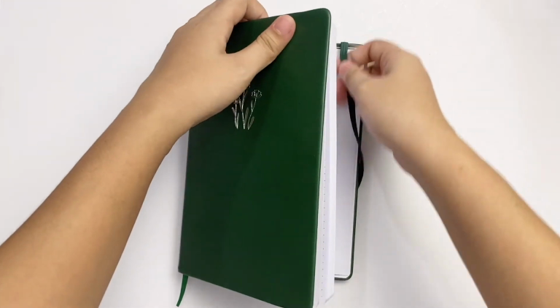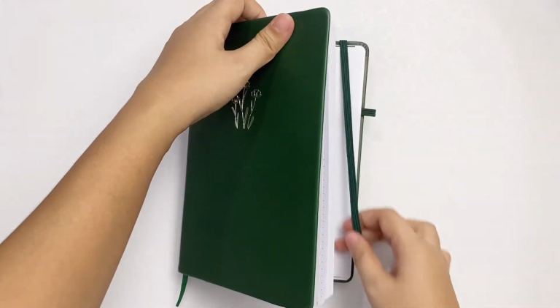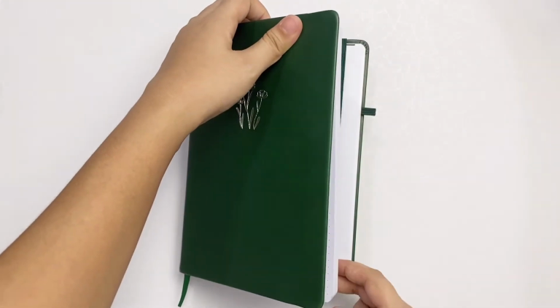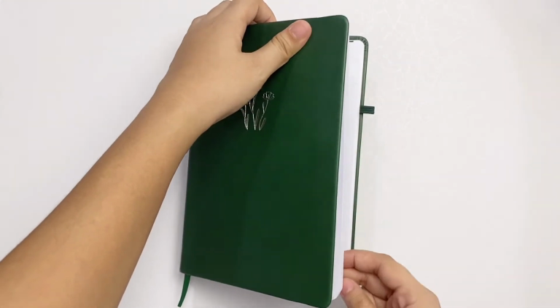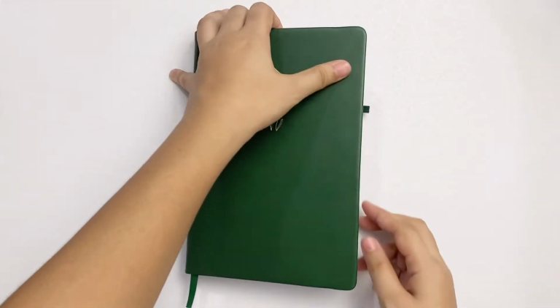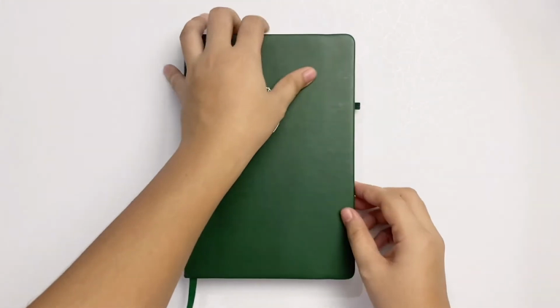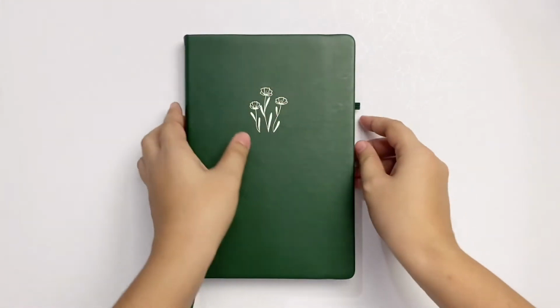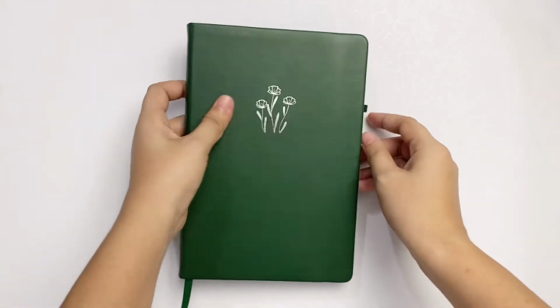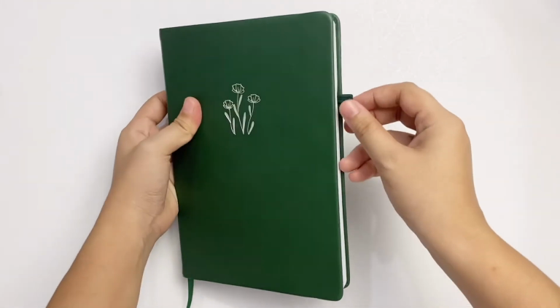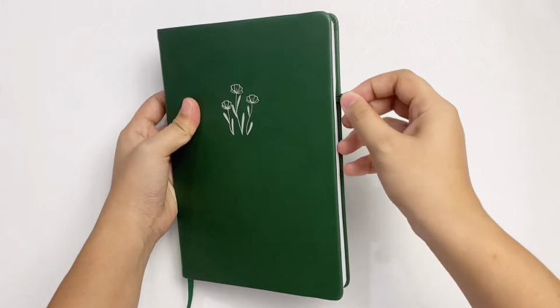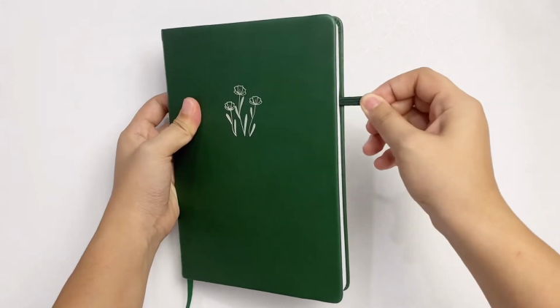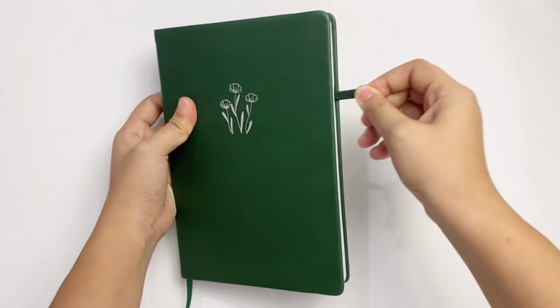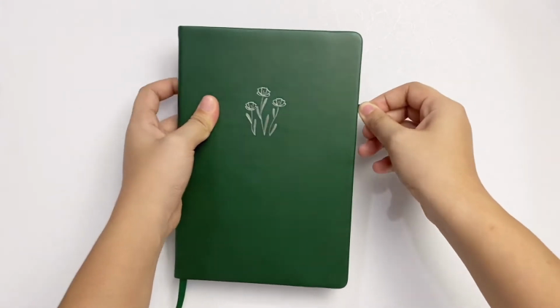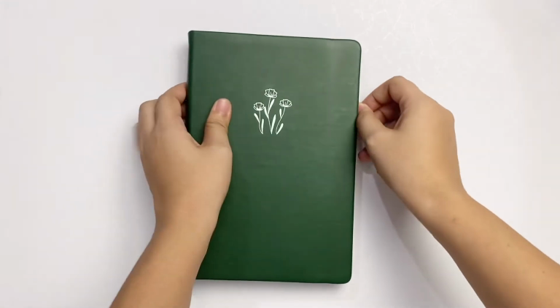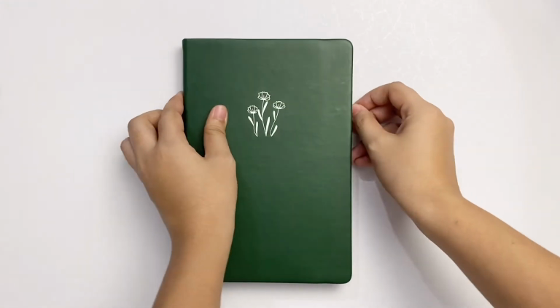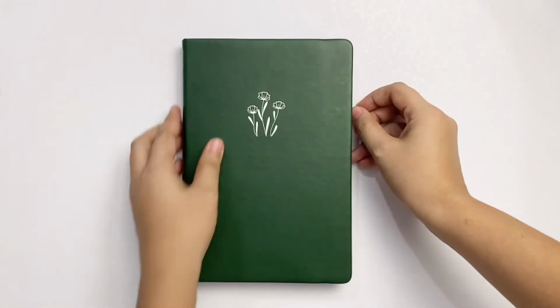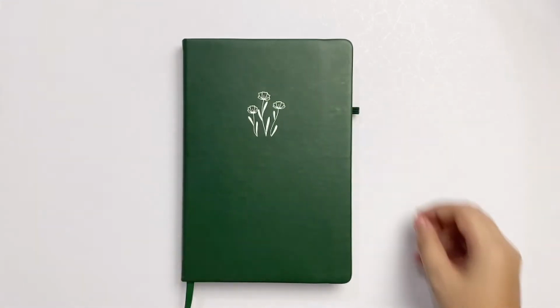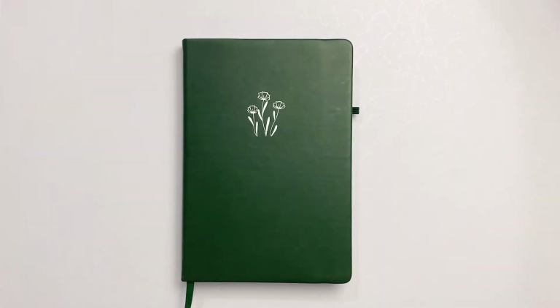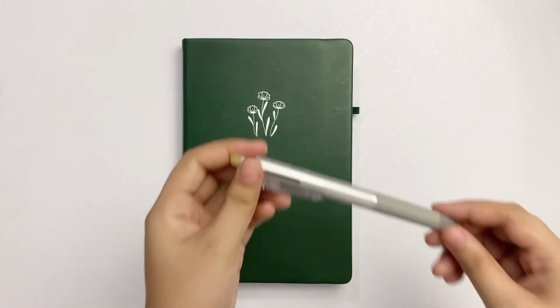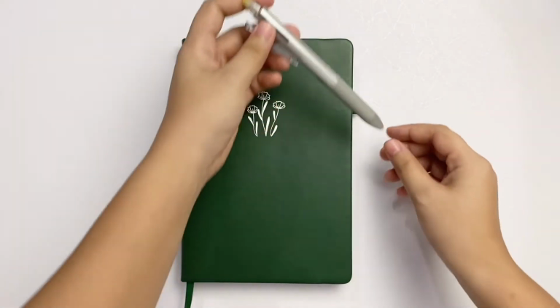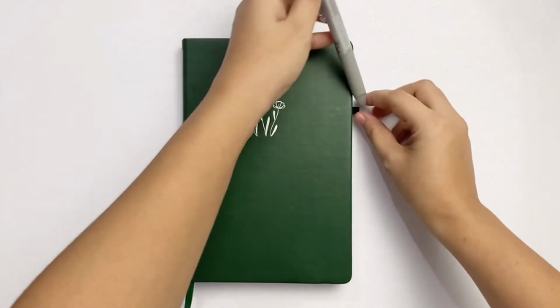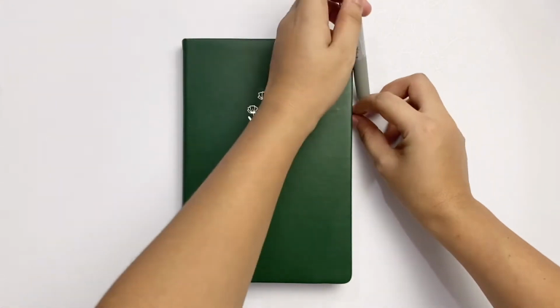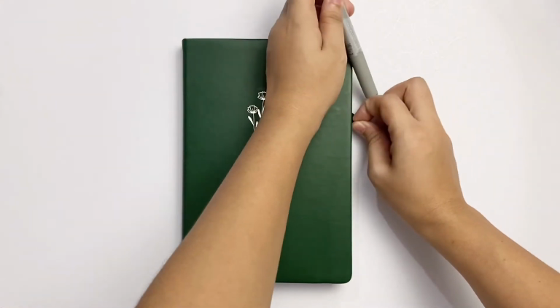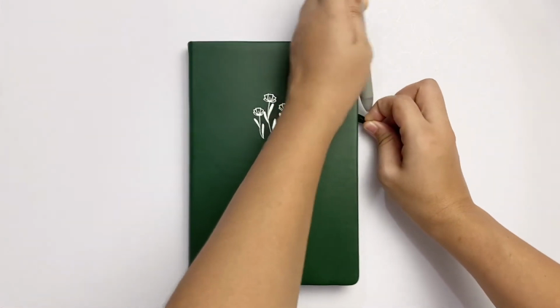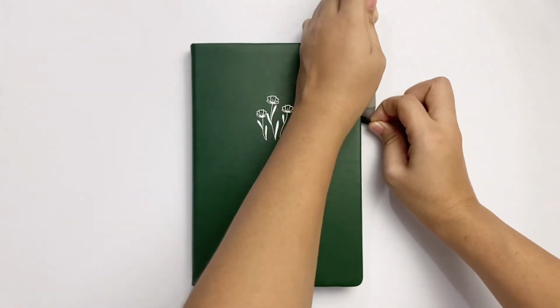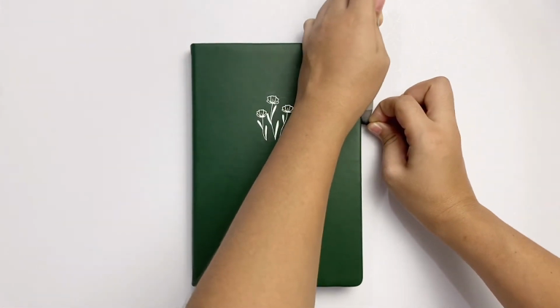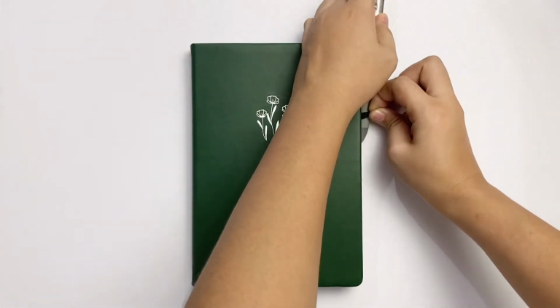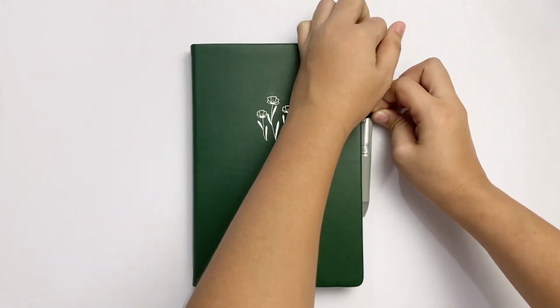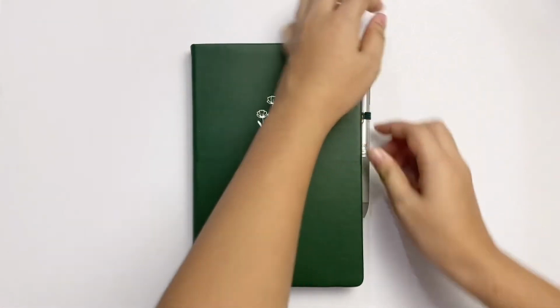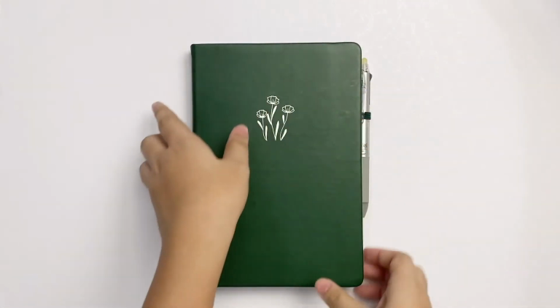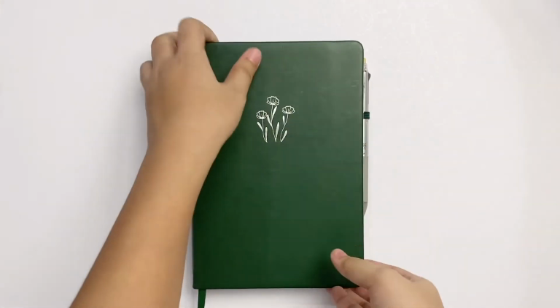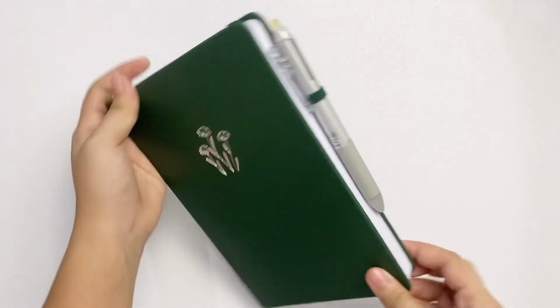The pen loop is a little different than usual — it's the same thickness as the elastic closure. It was easy to slip in my go-to Pilot Frixion in two colors, which is good even though I don't really use this feature.